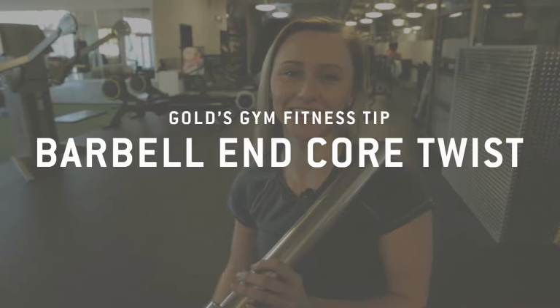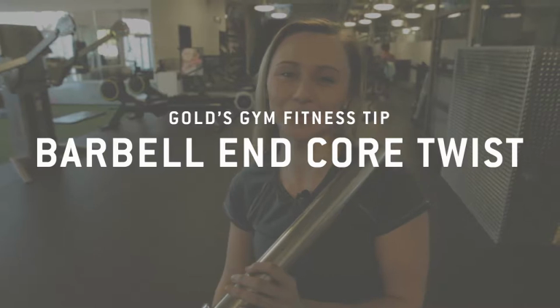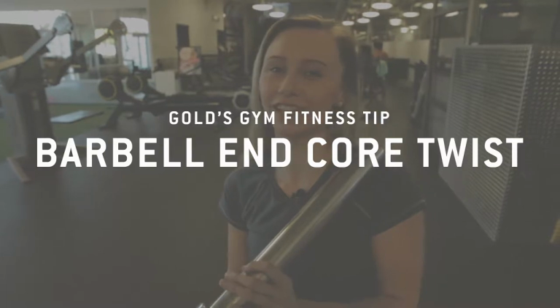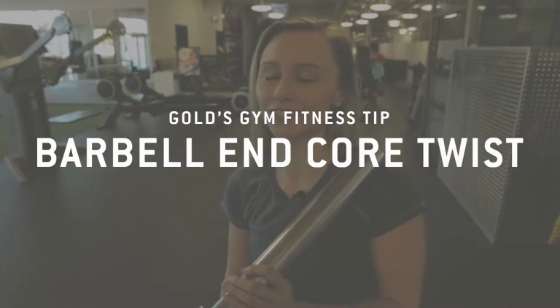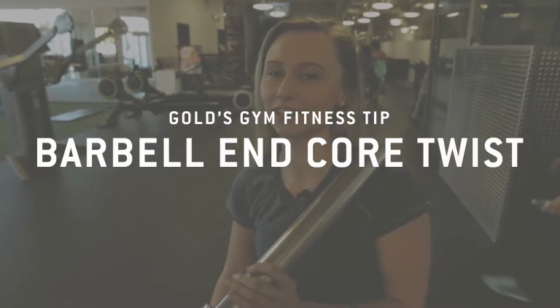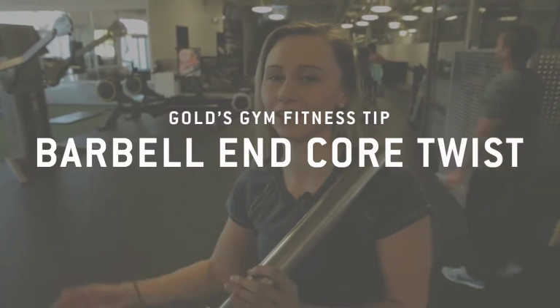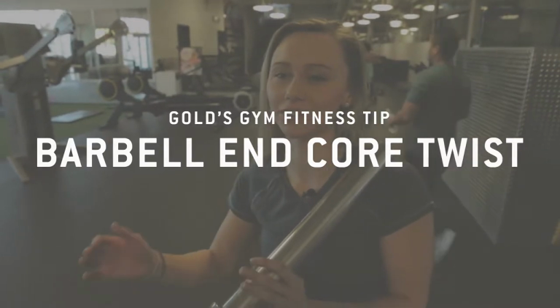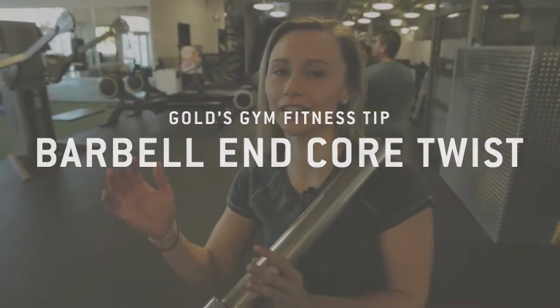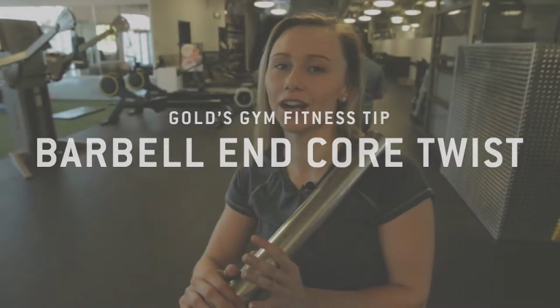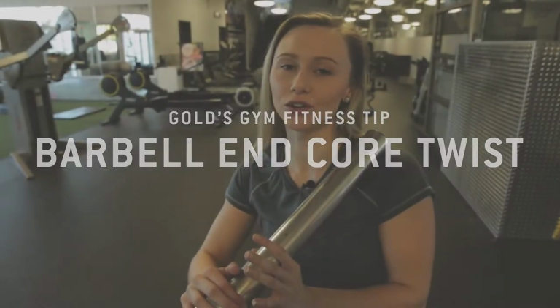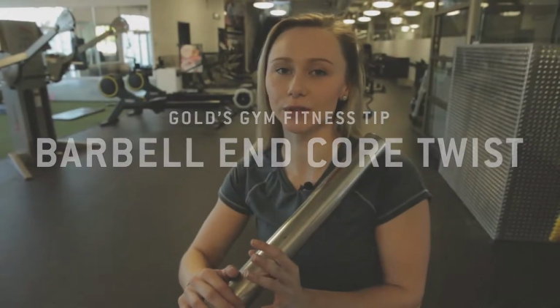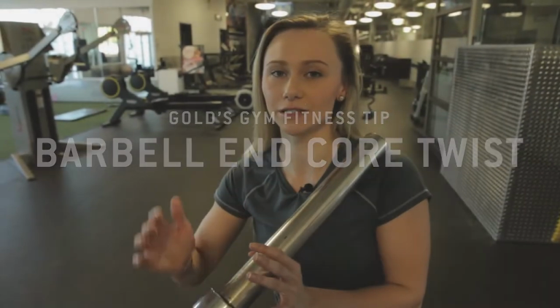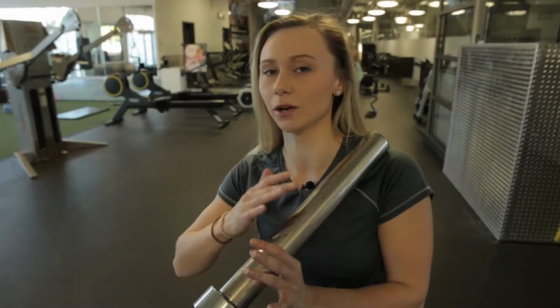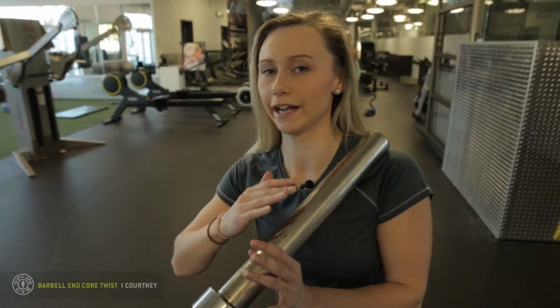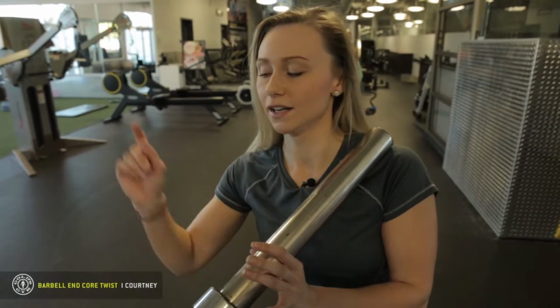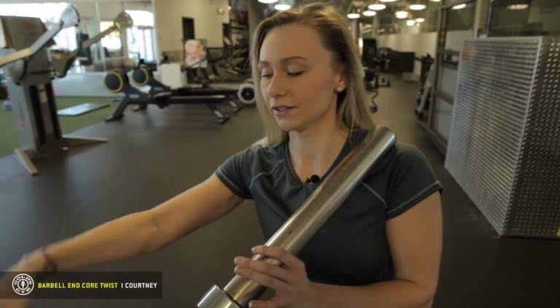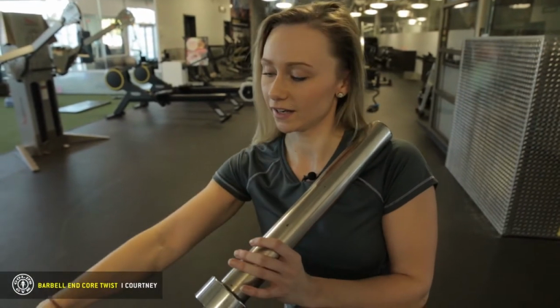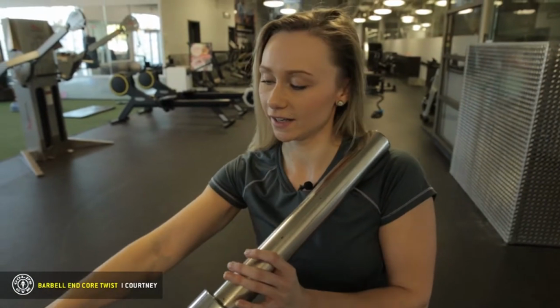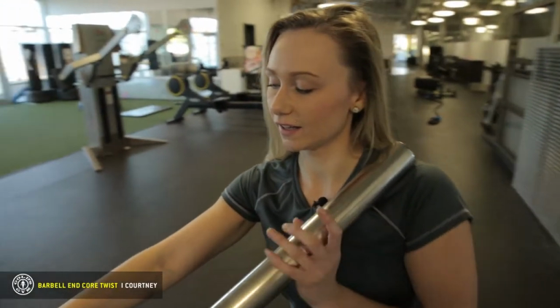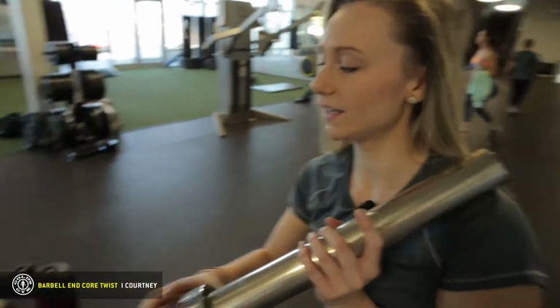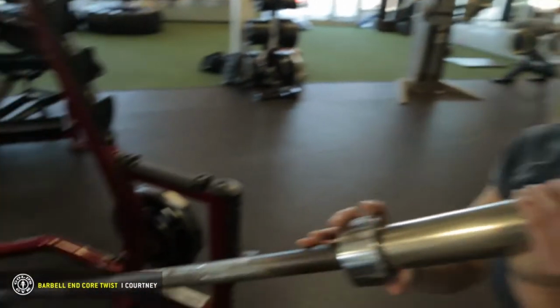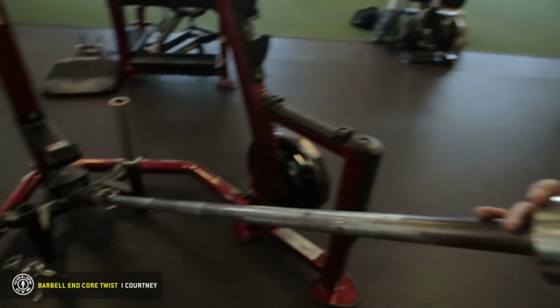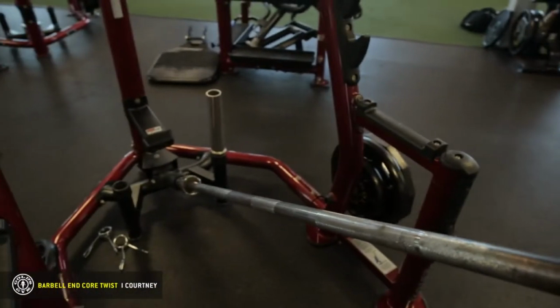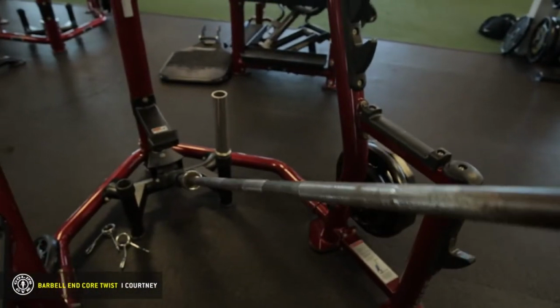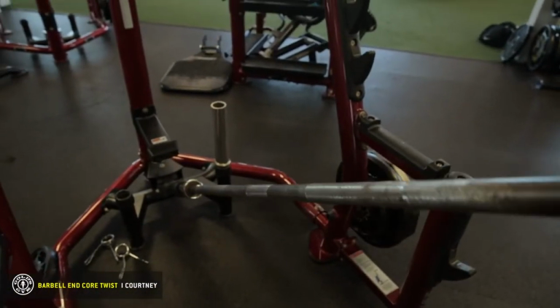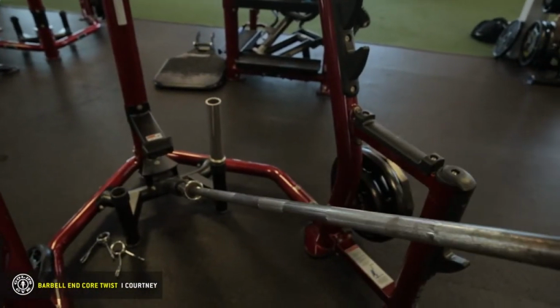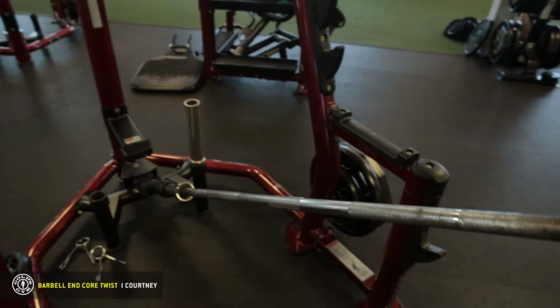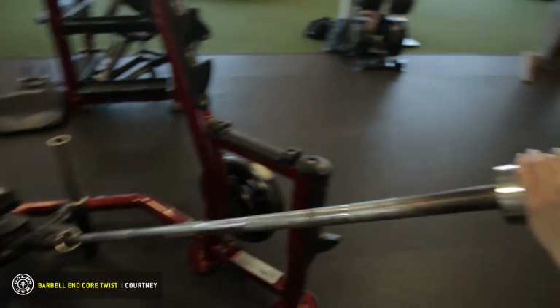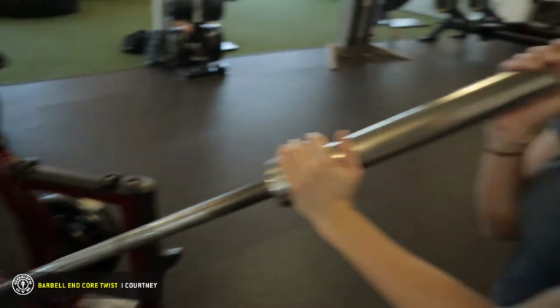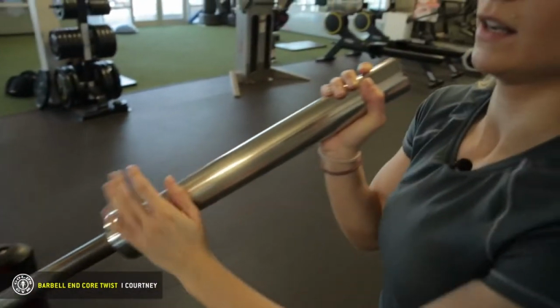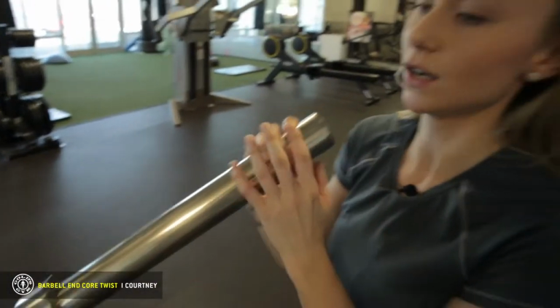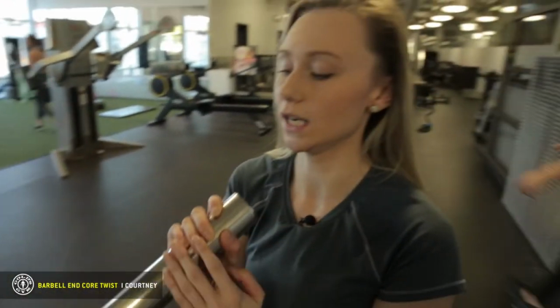I'm Courtney at Gold's Gym Langley. Today we're doing the core twist with the barbell end. Stick it in the end here. You can put plates on it if you want, if you're that crazy.